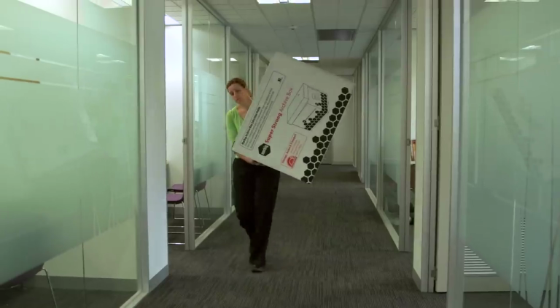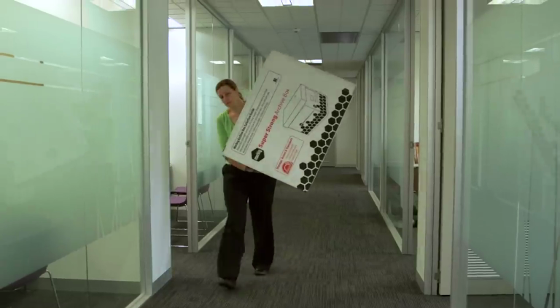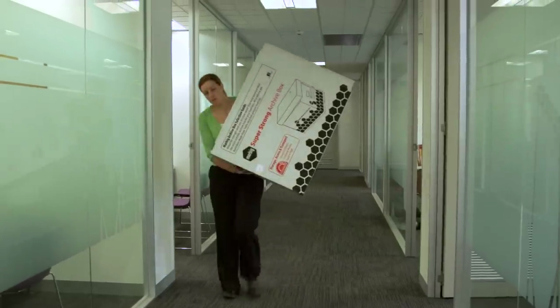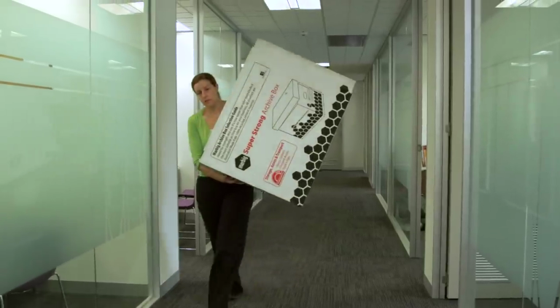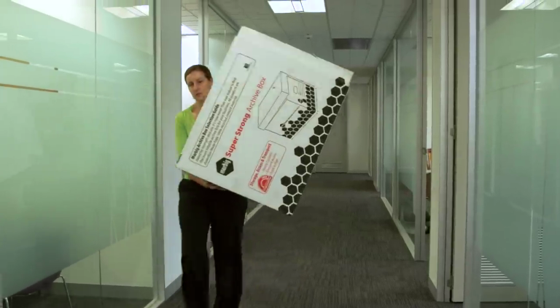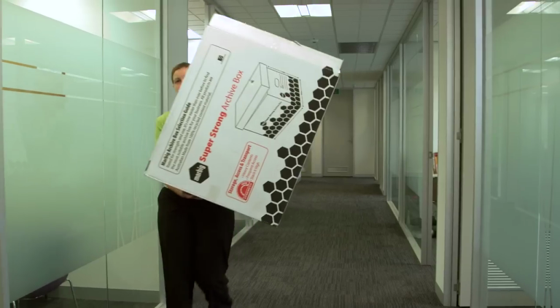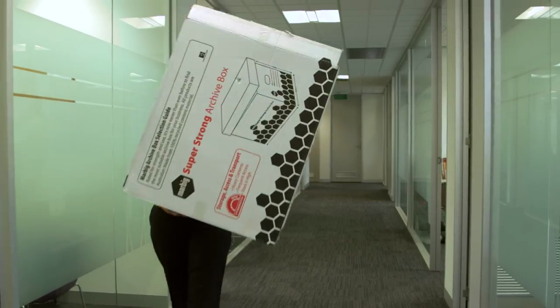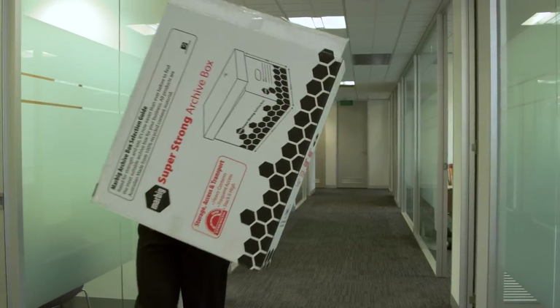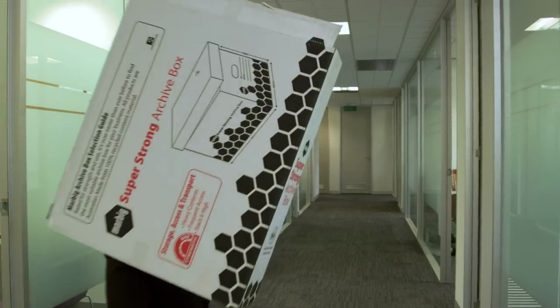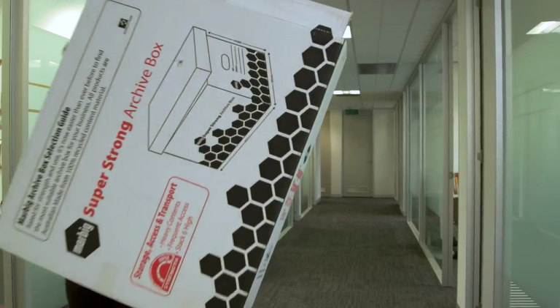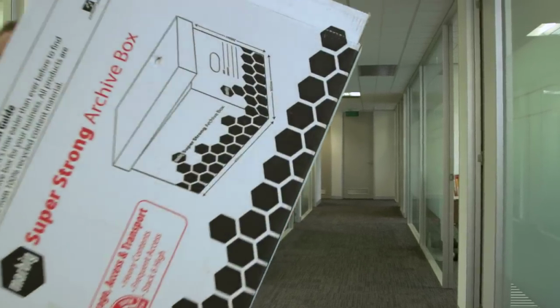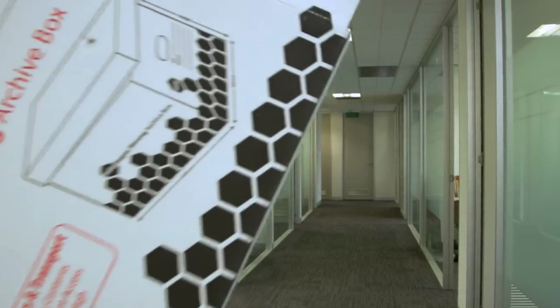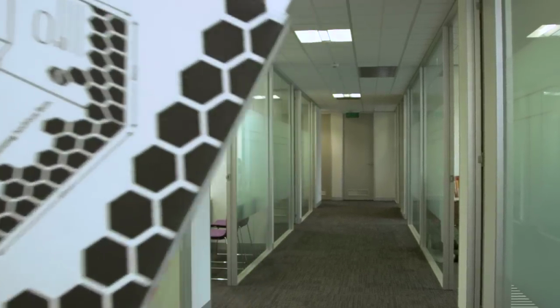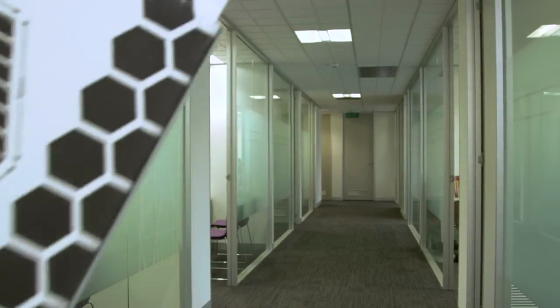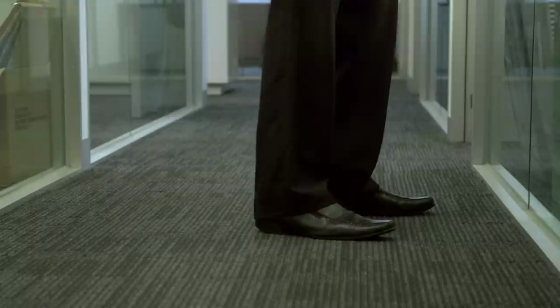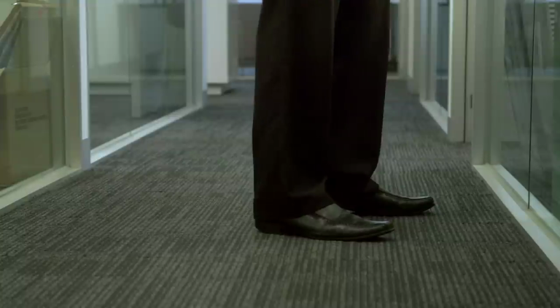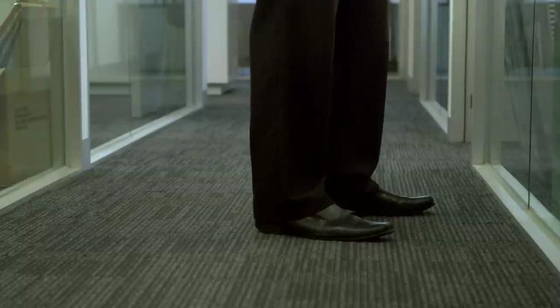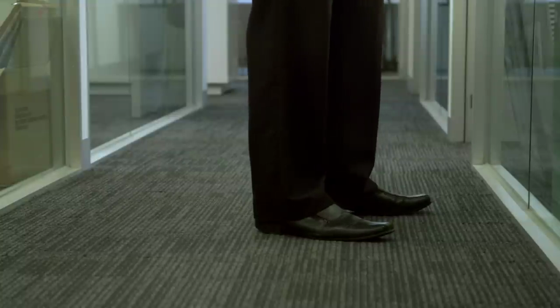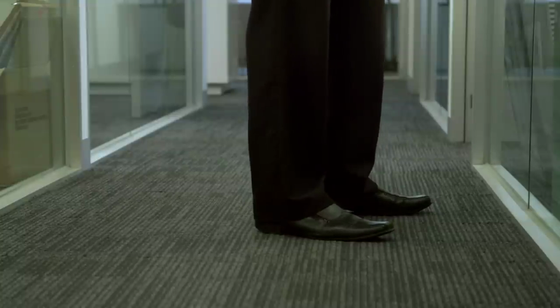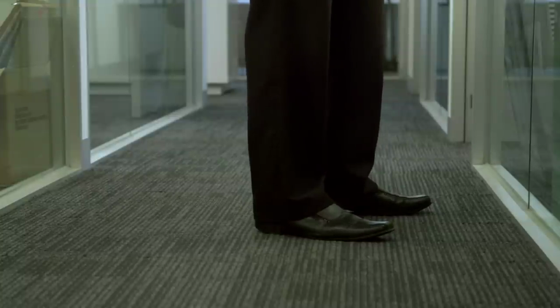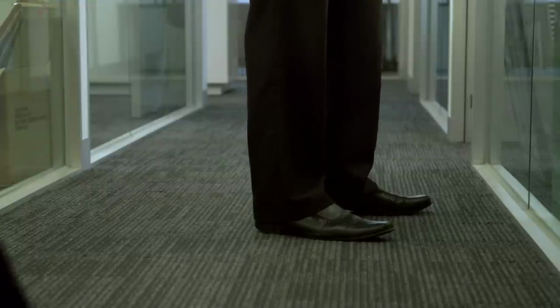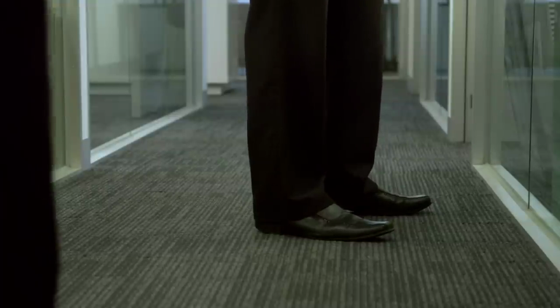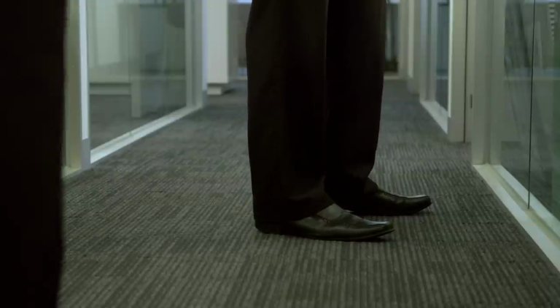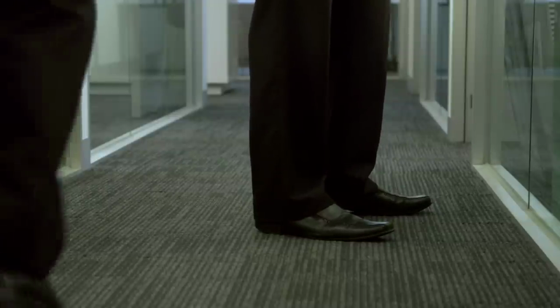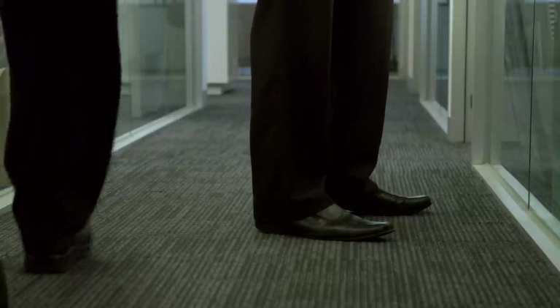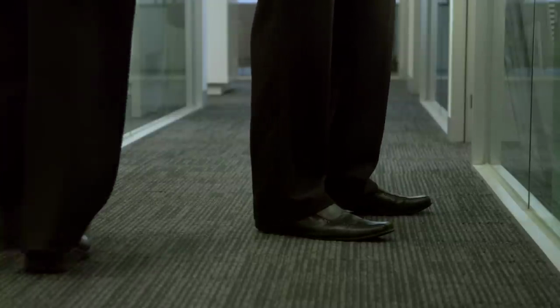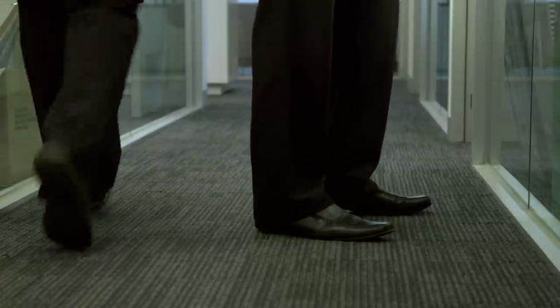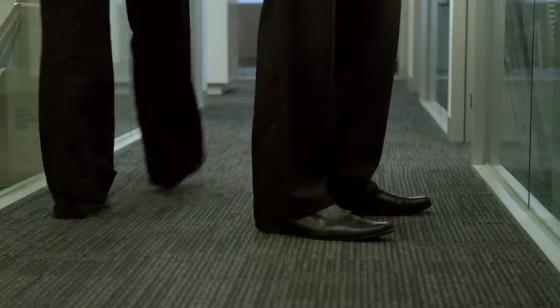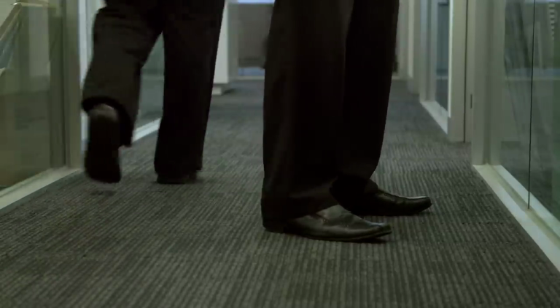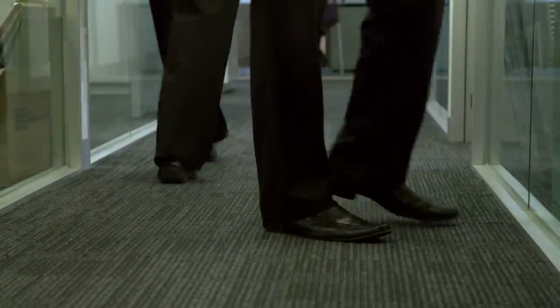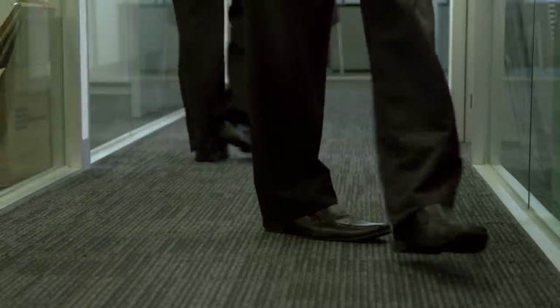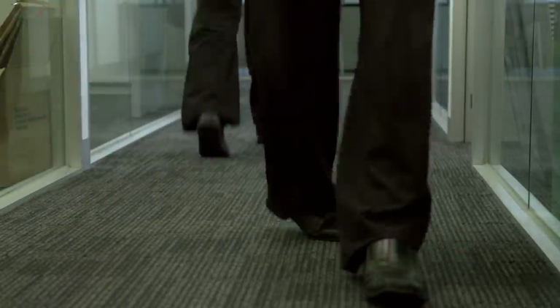When carrying, never move items that will obscure your vision. You should also always wear appropriate shoes in the office, ideally ones with non-slip soles.